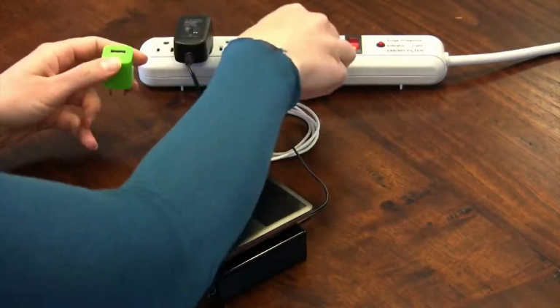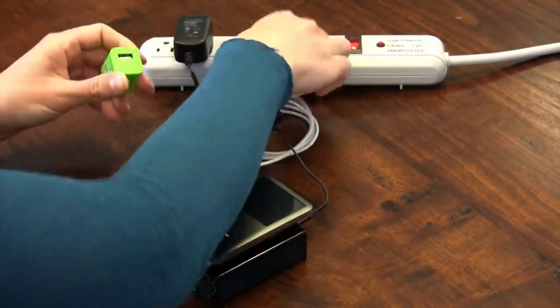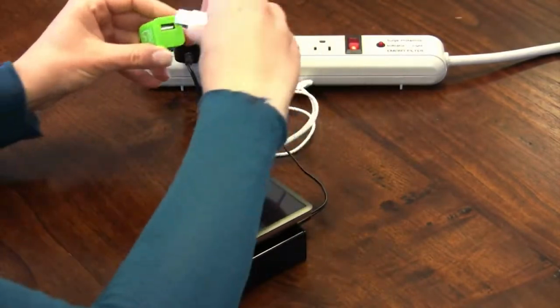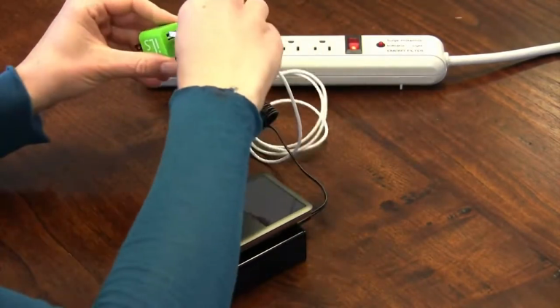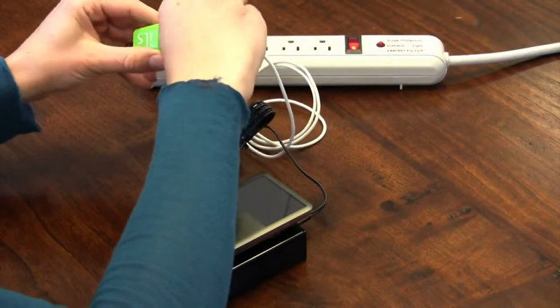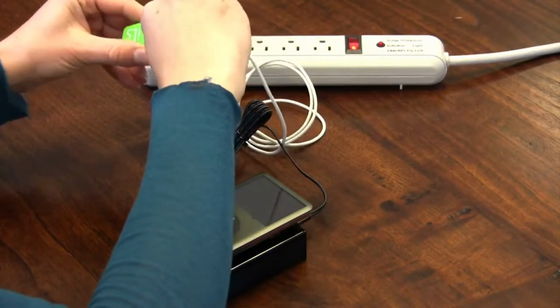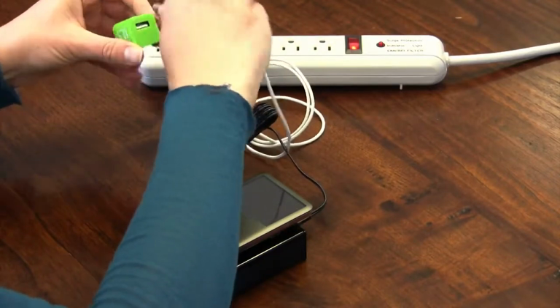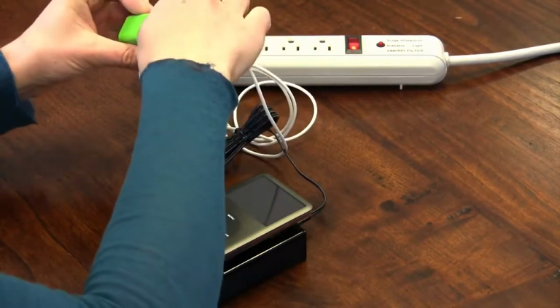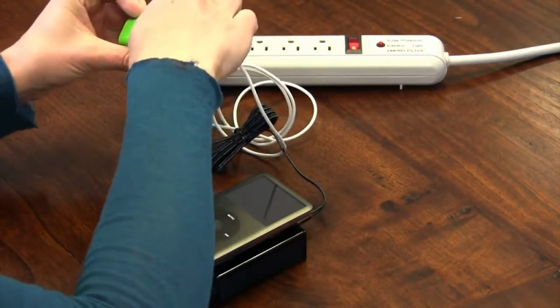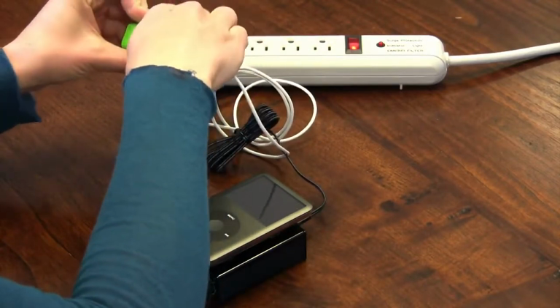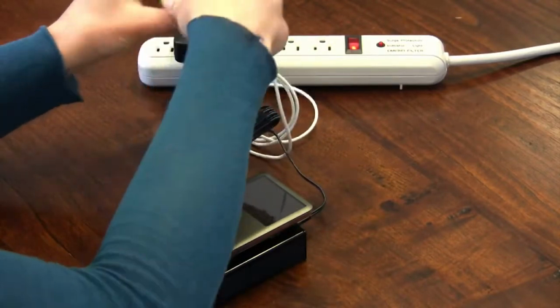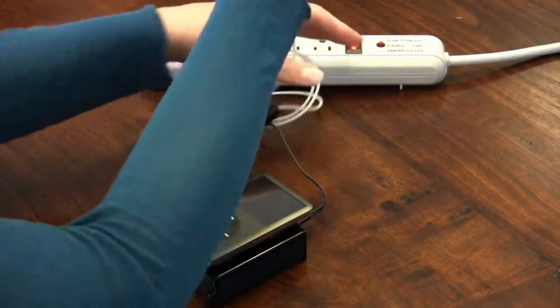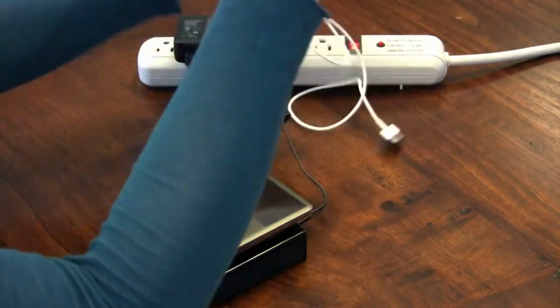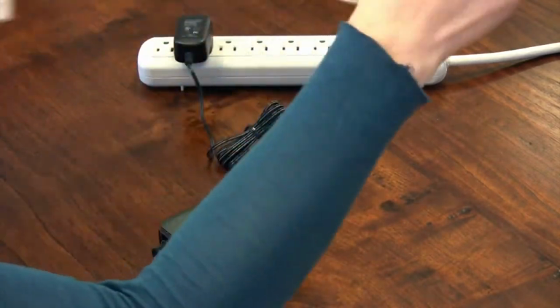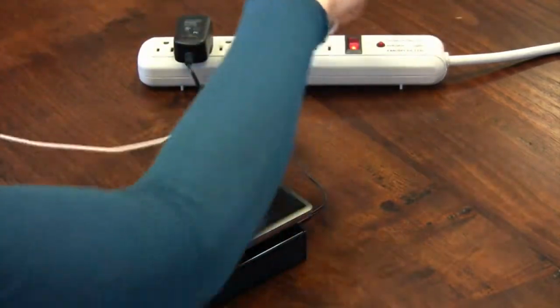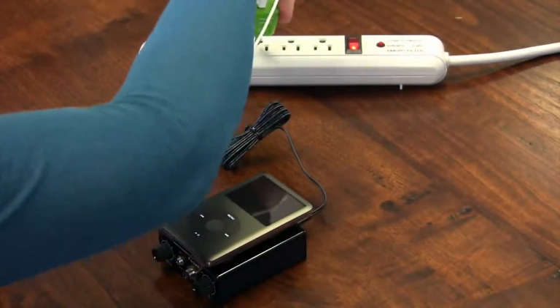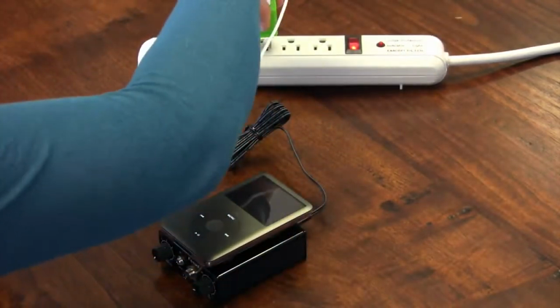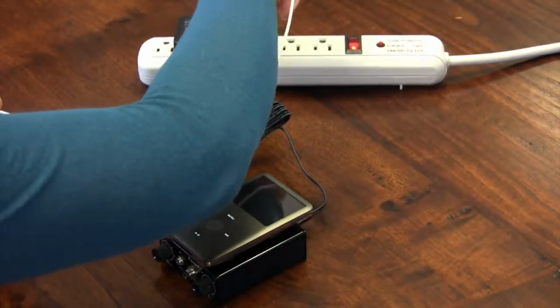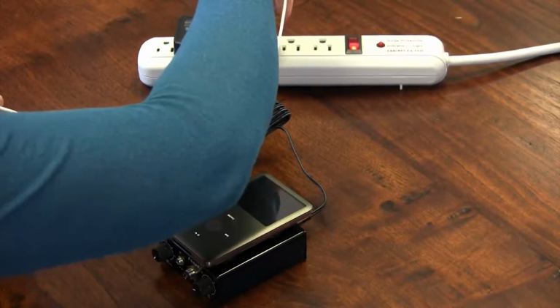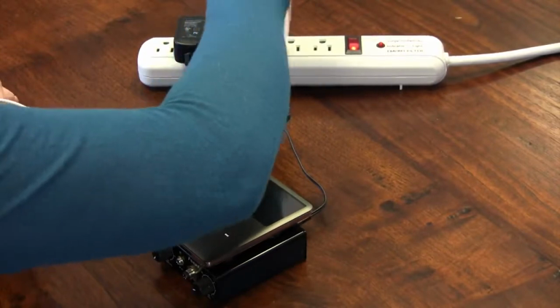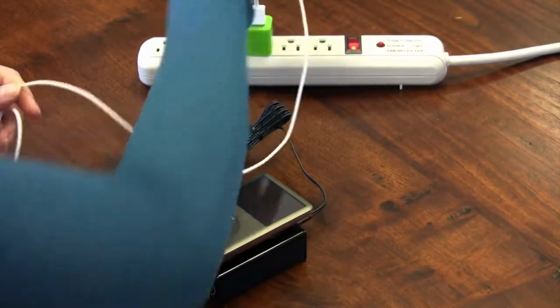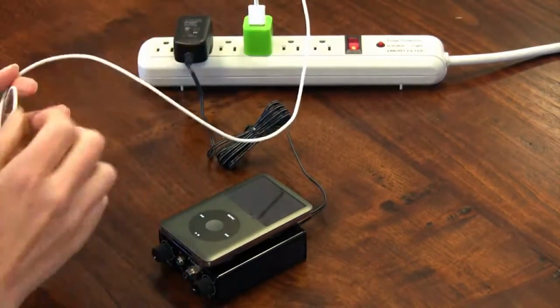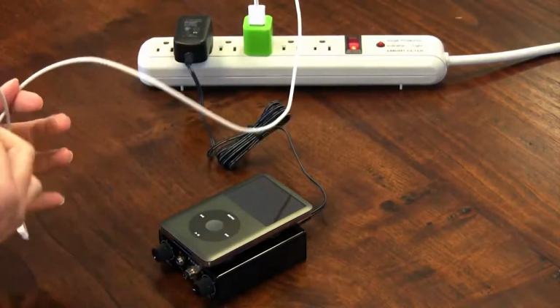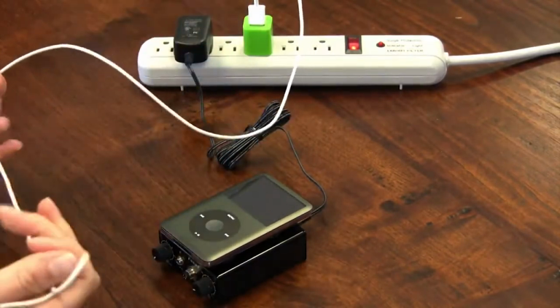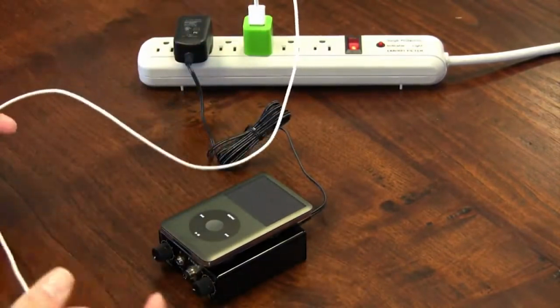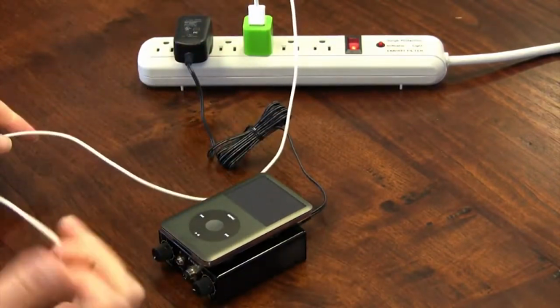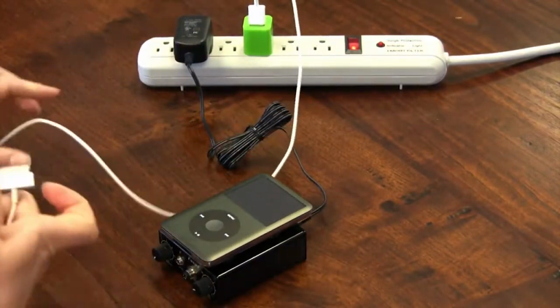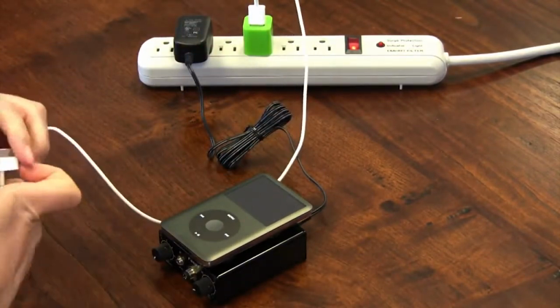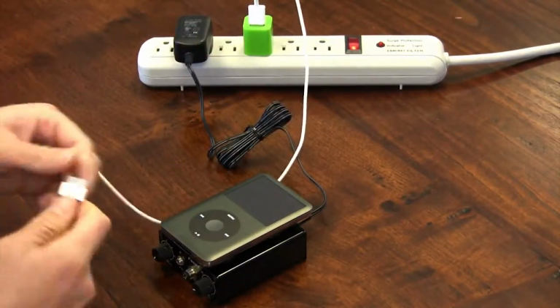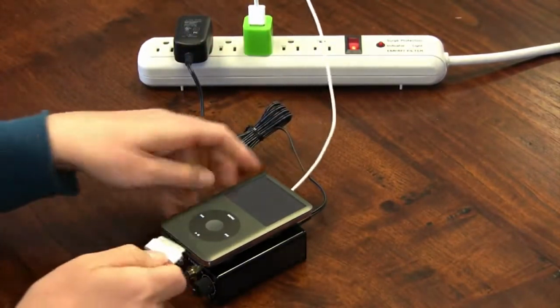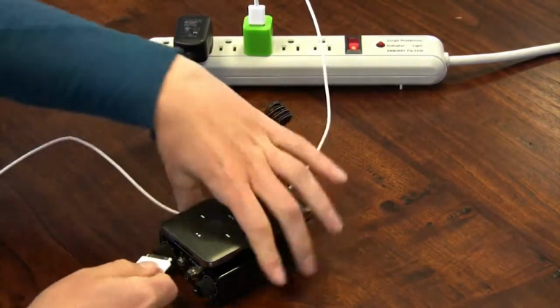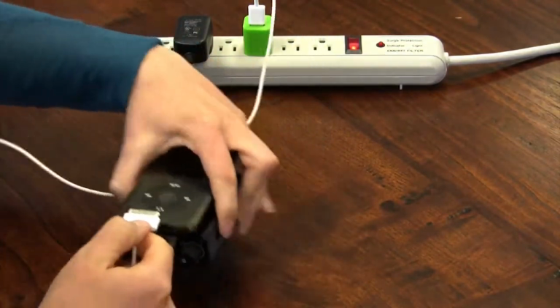Plug the white iPod cable into the green charging cube, plug it into a surge protector, and then insert it into the bottom of the iPod. The iPod has an on-screen icon indicating its current charge level.